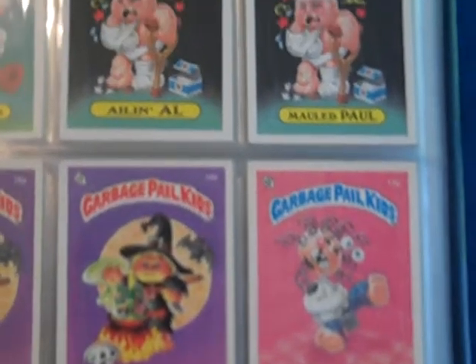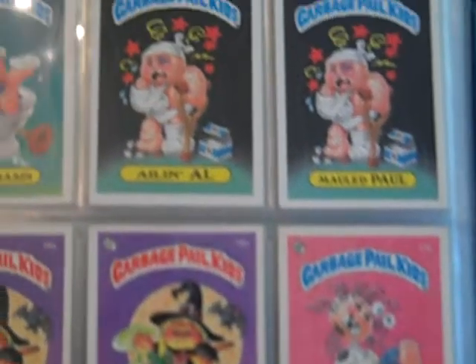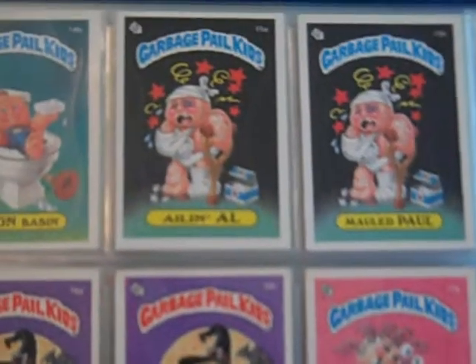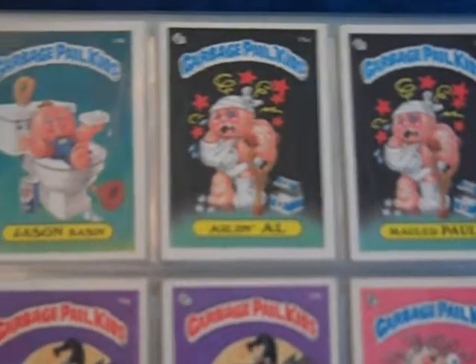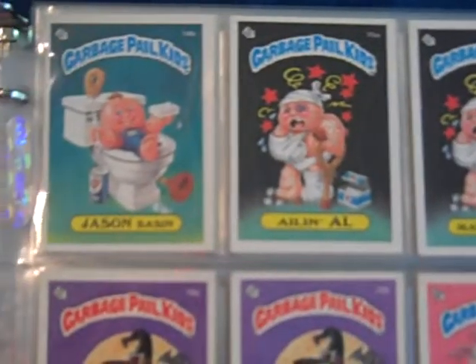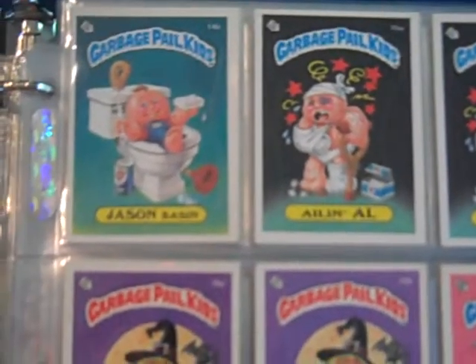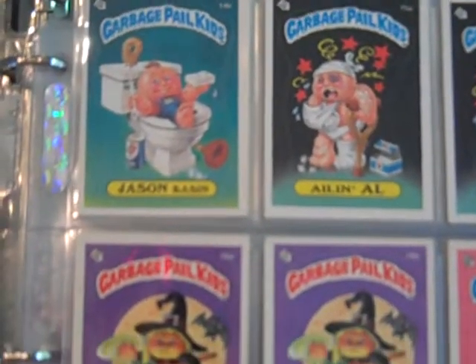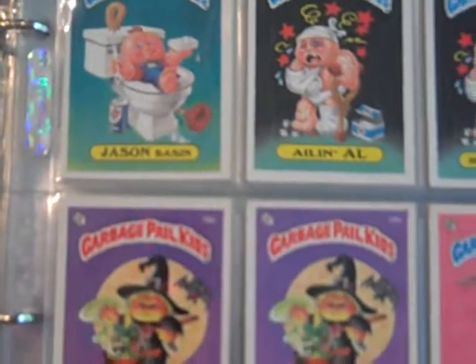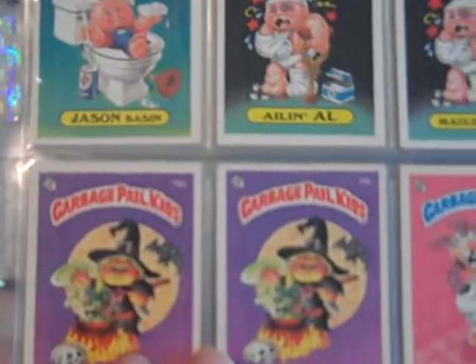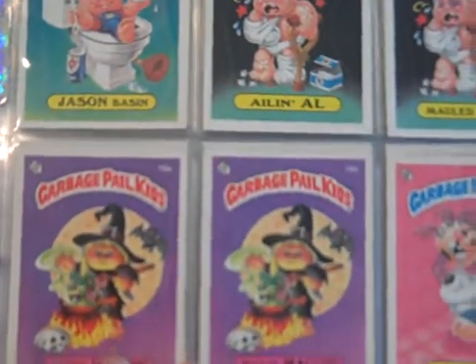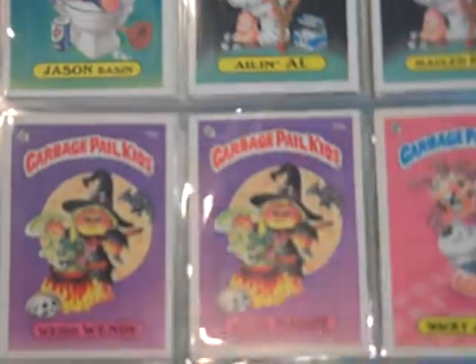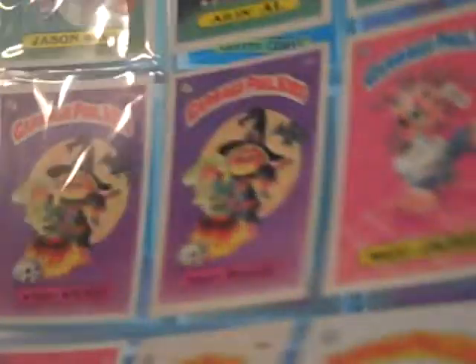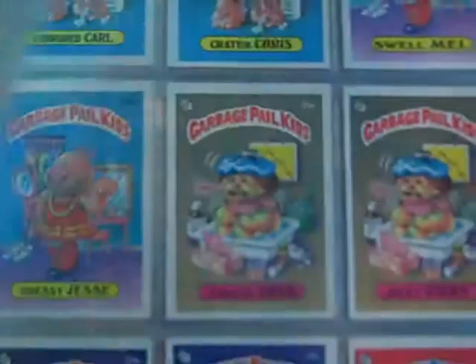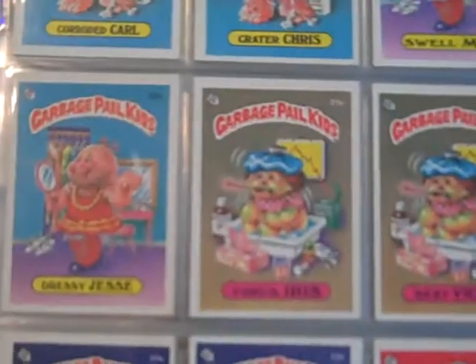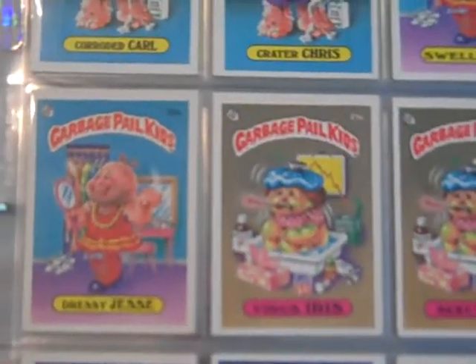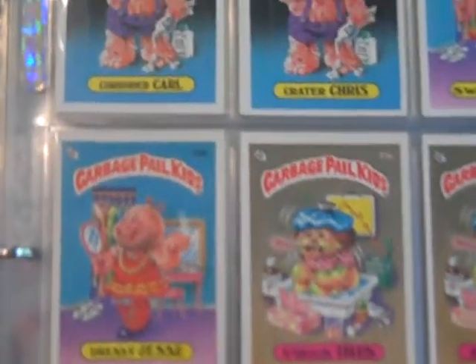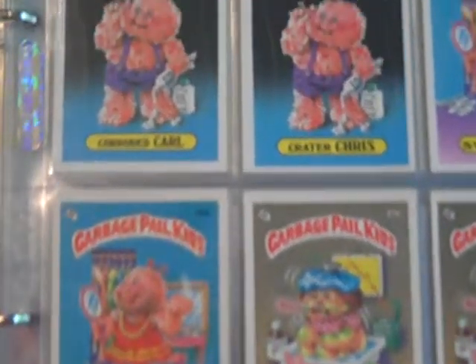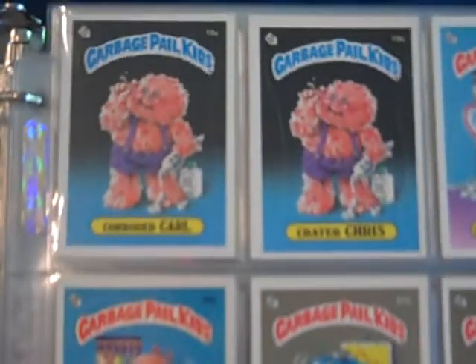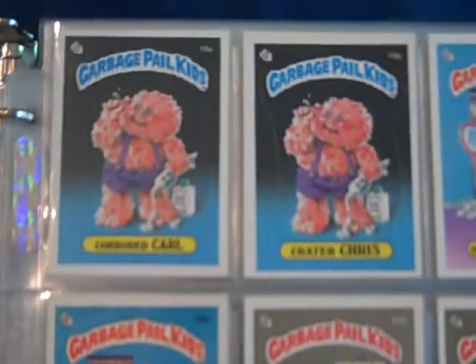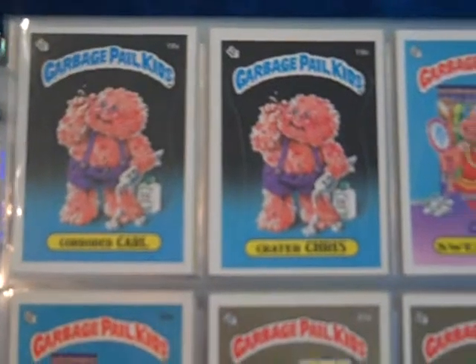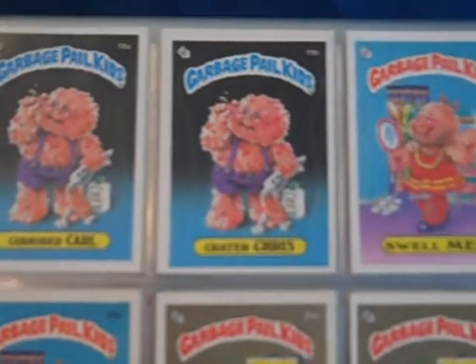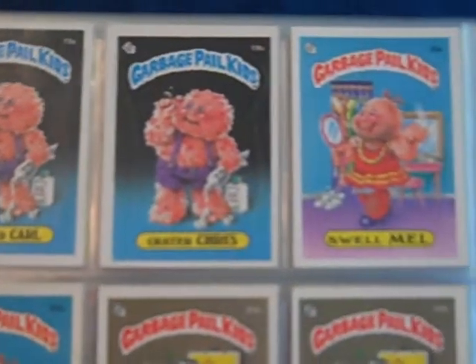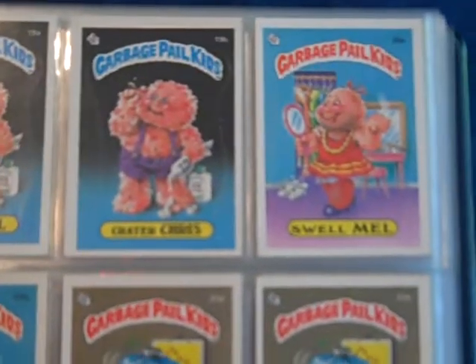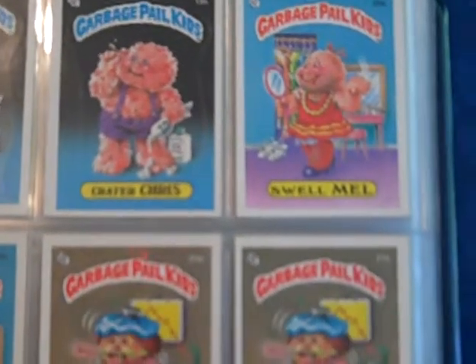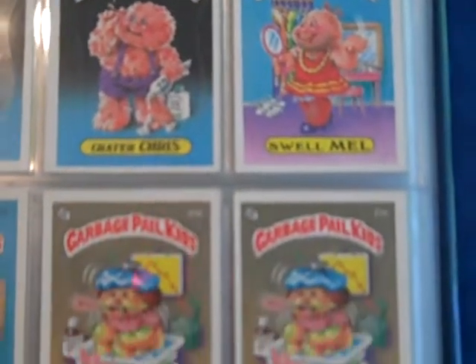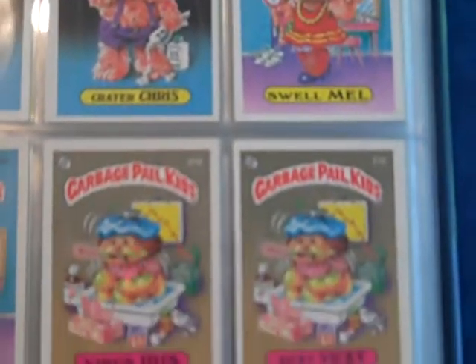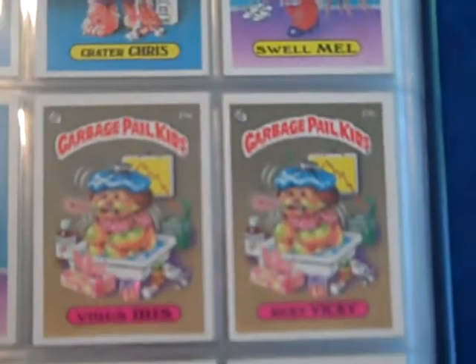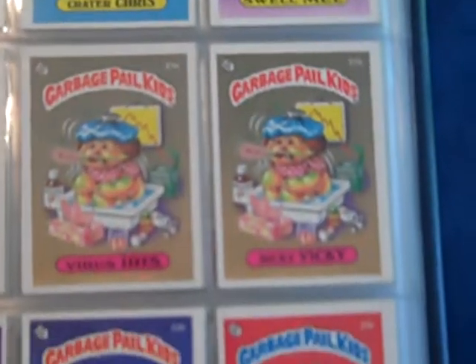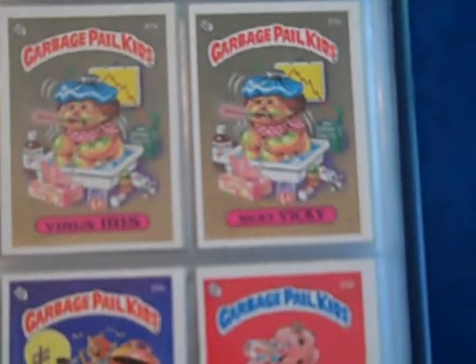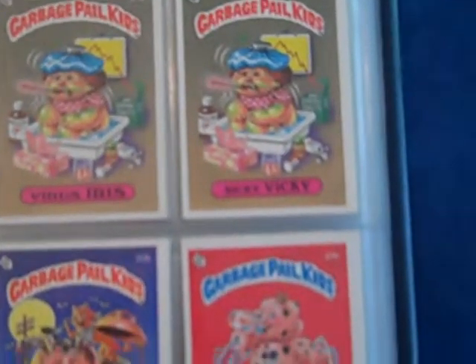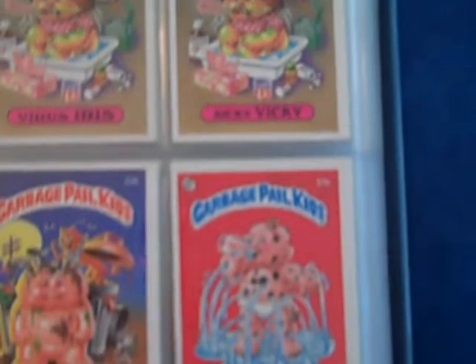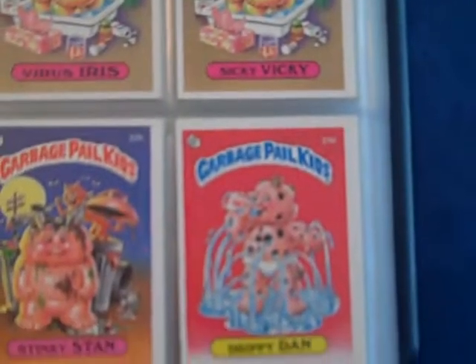Glossy sets sell anywhere from $600 to $1,500 depending on the grade. This set would sell in the $500 range.